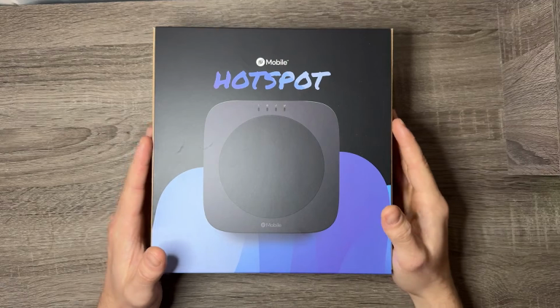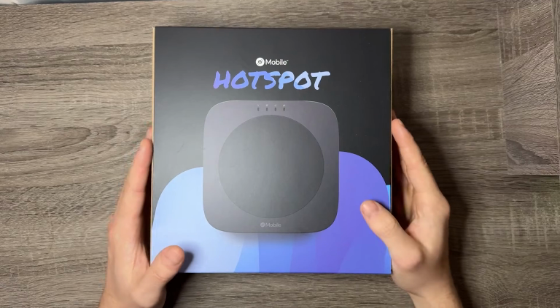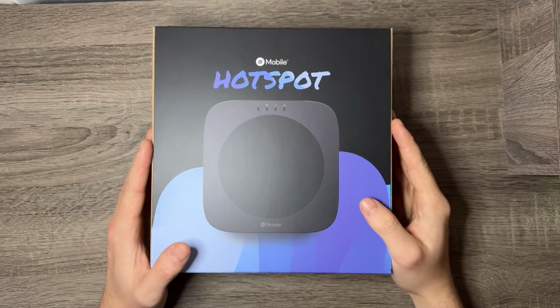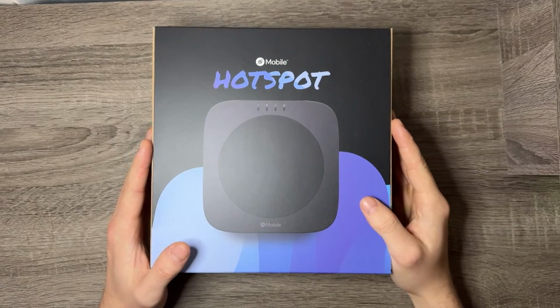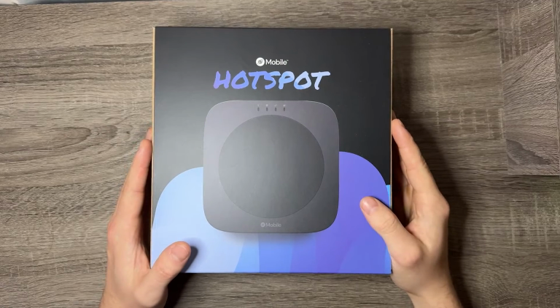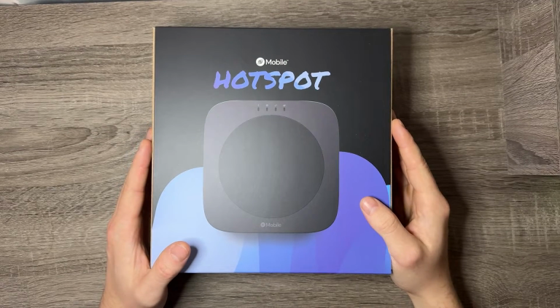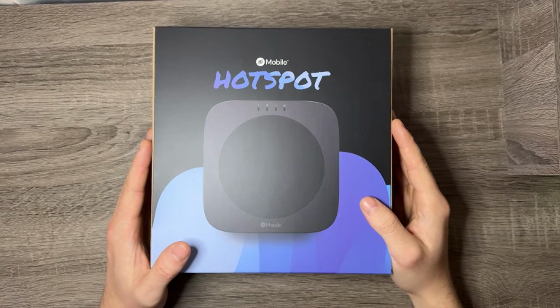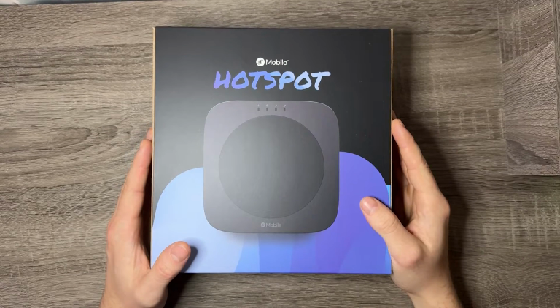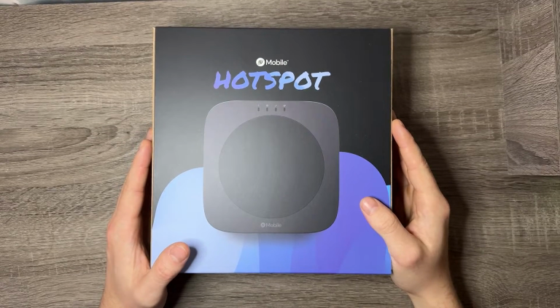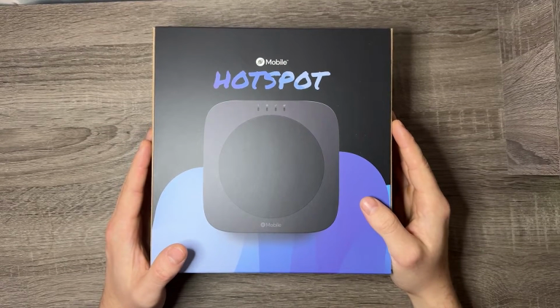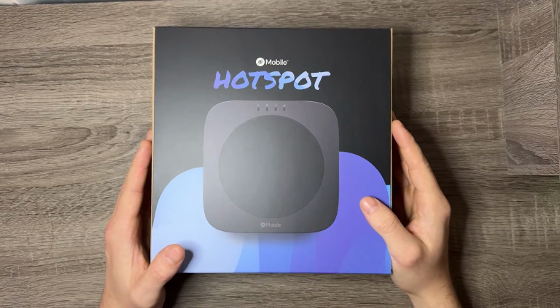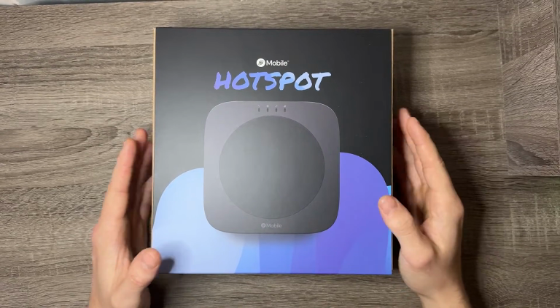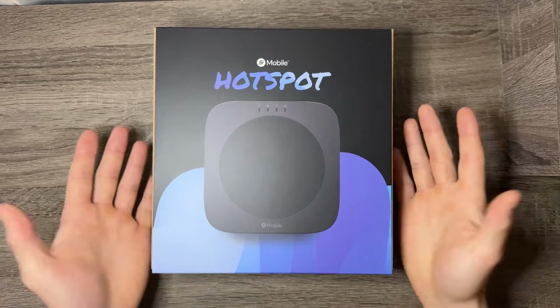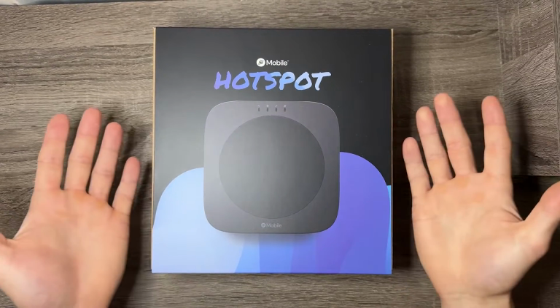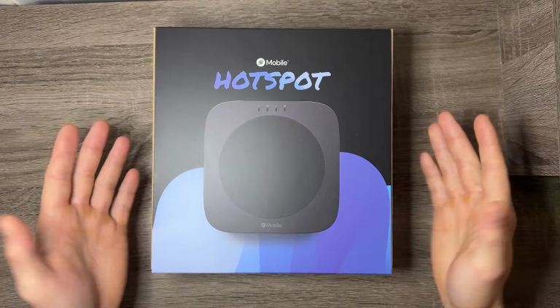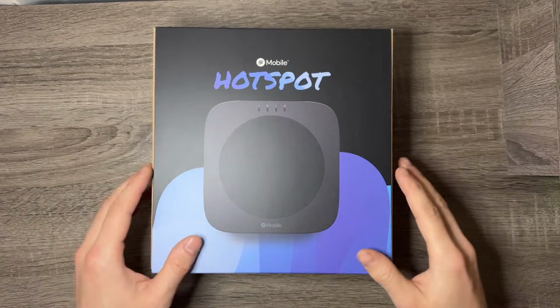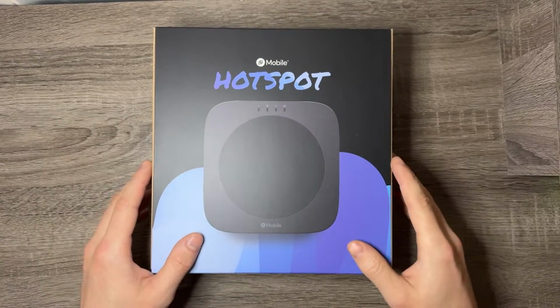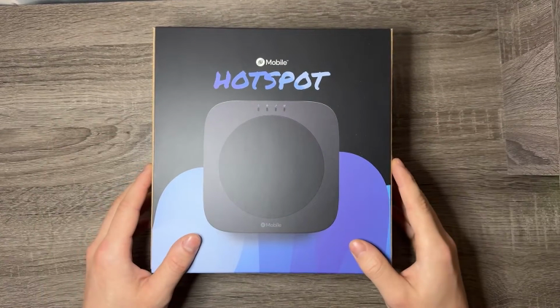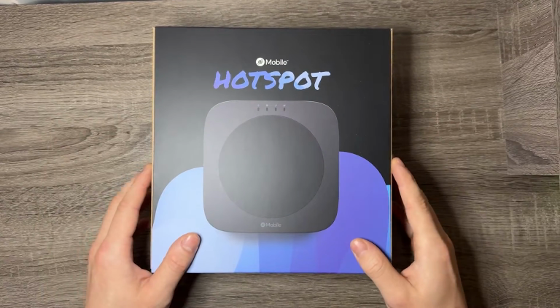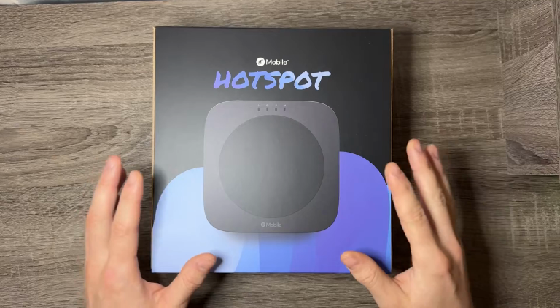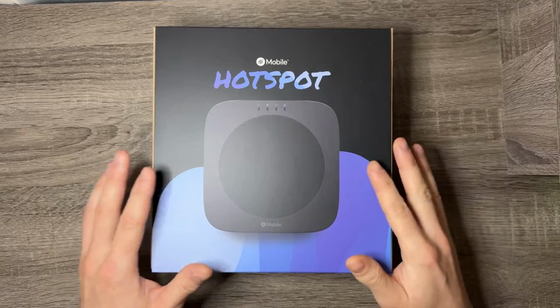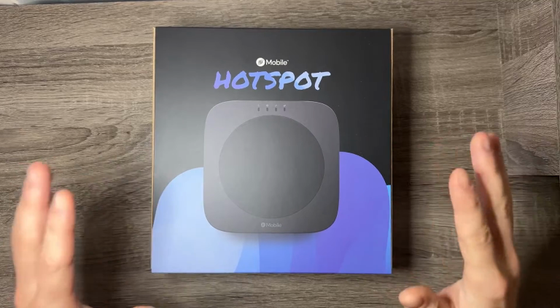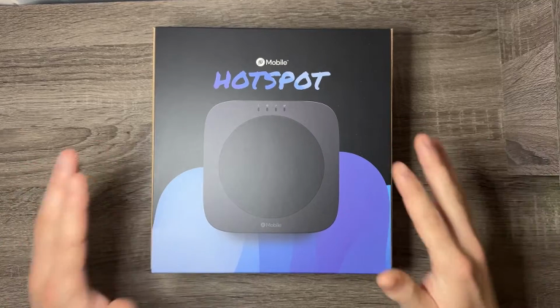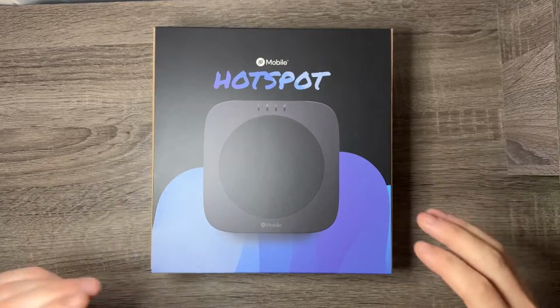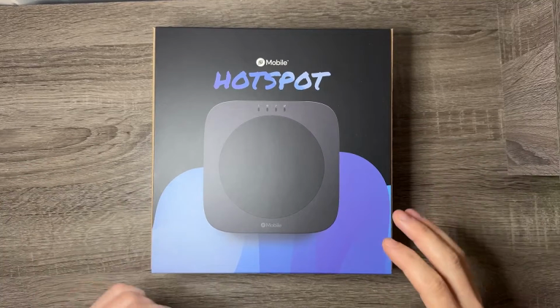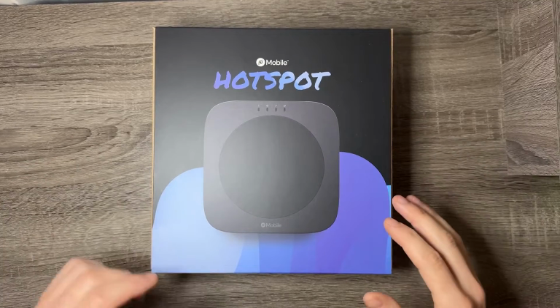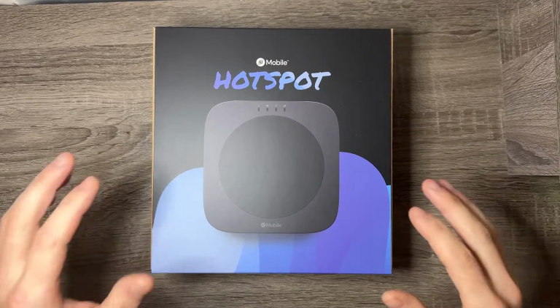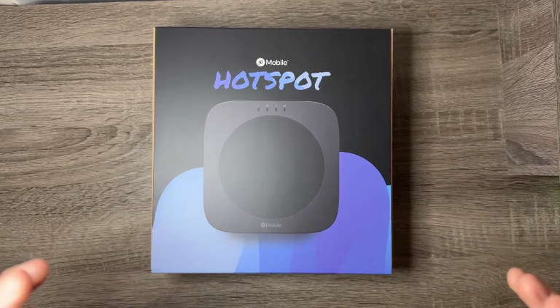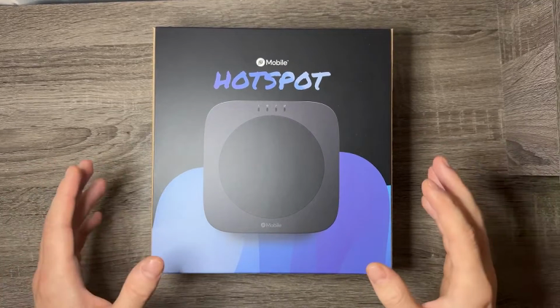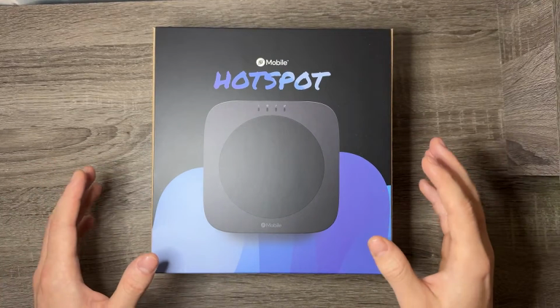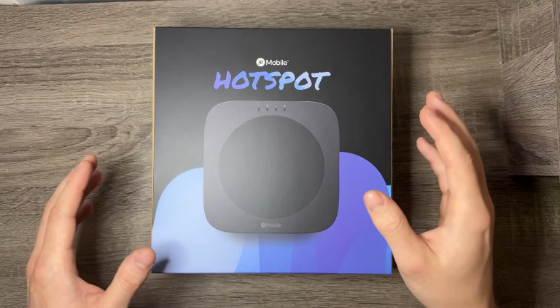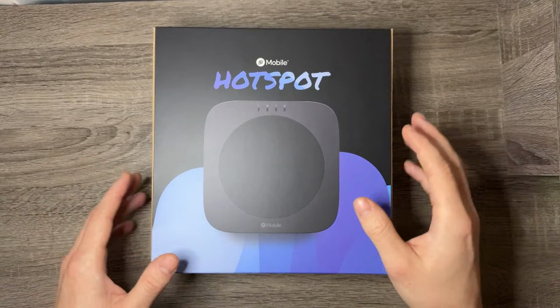What's going on everybody, welcome back to the channel, welcome back to another YouTube video. I'm excited to show you guys the Helium Mobile hotspot unboxing — everything that's included.